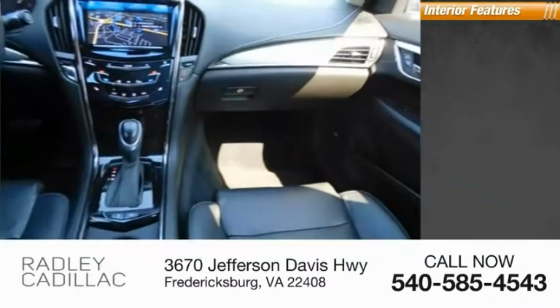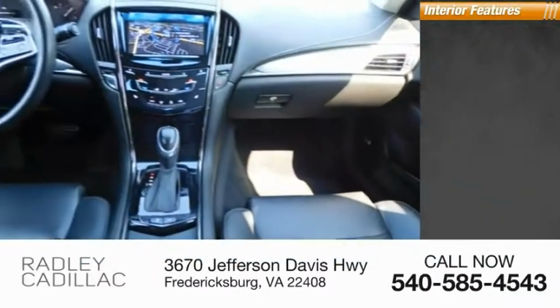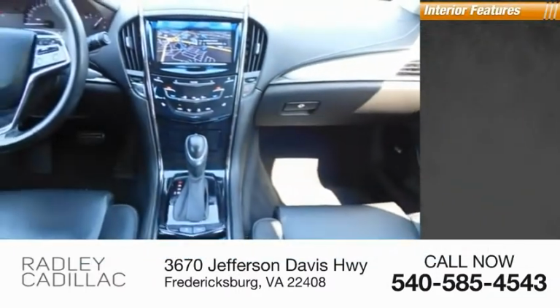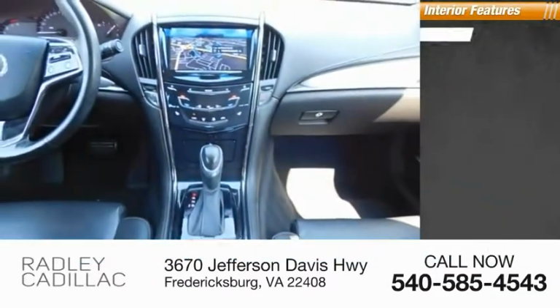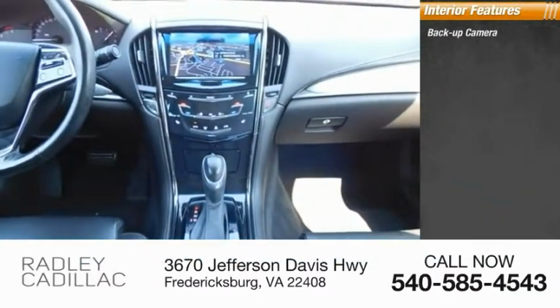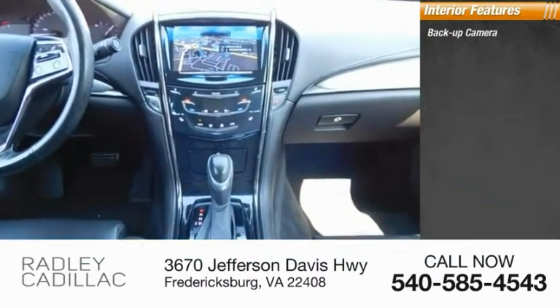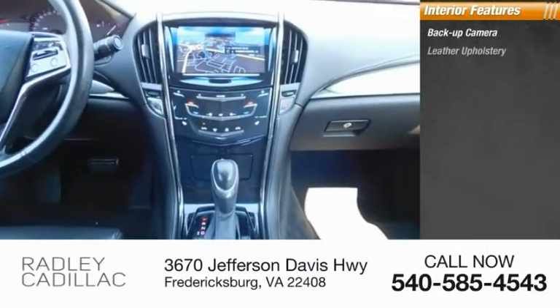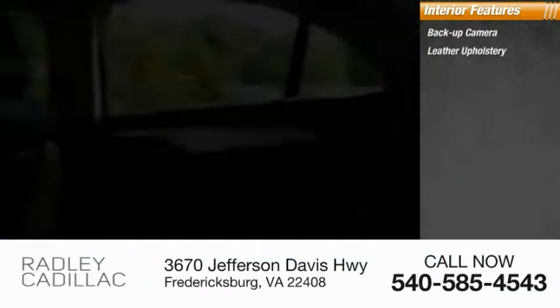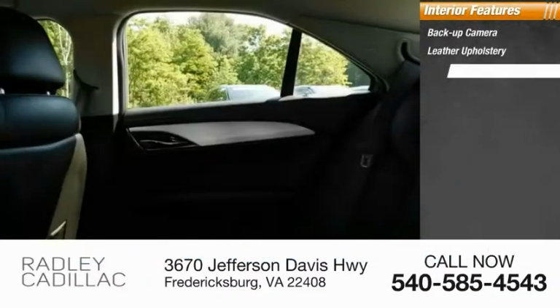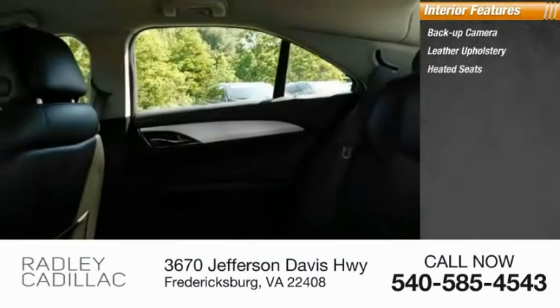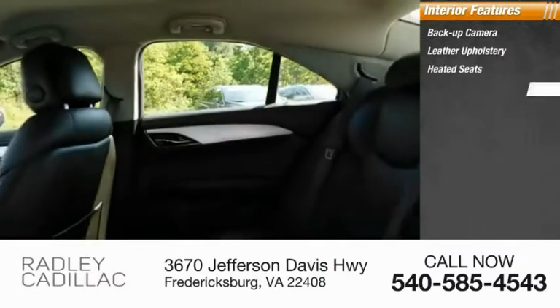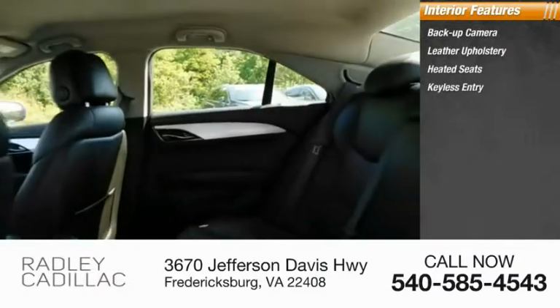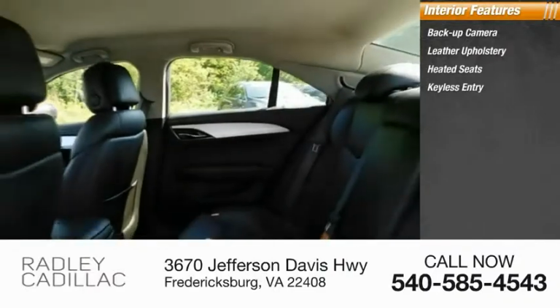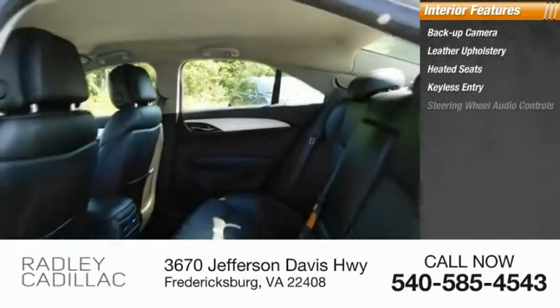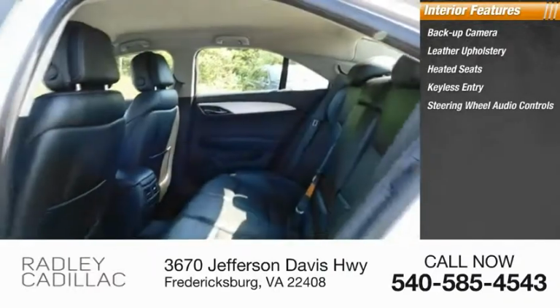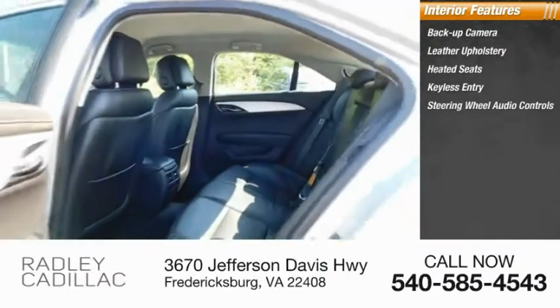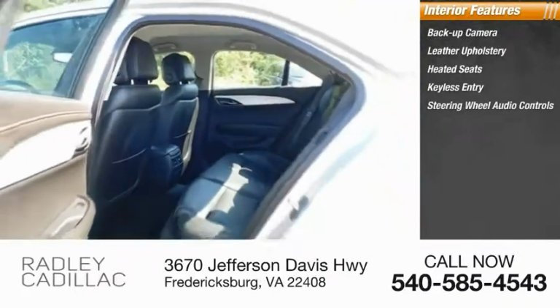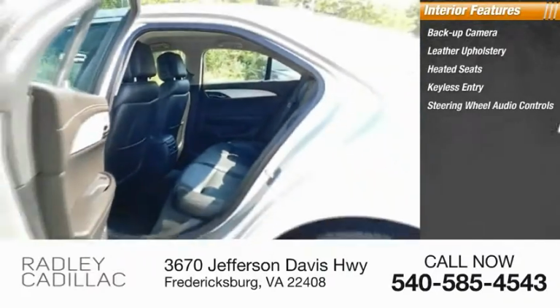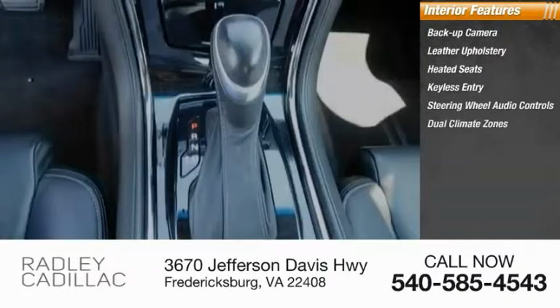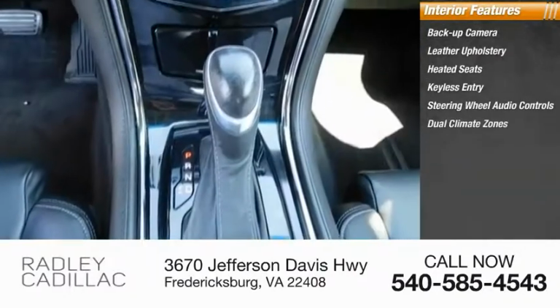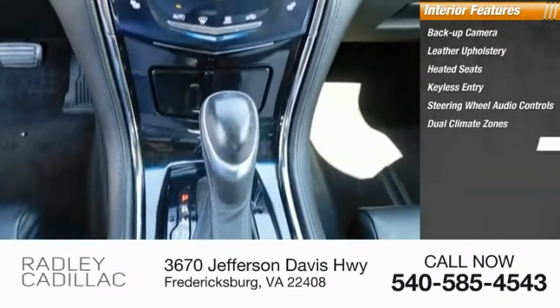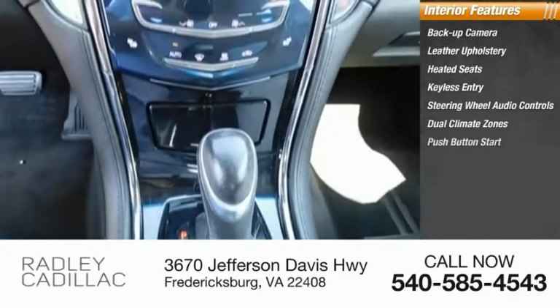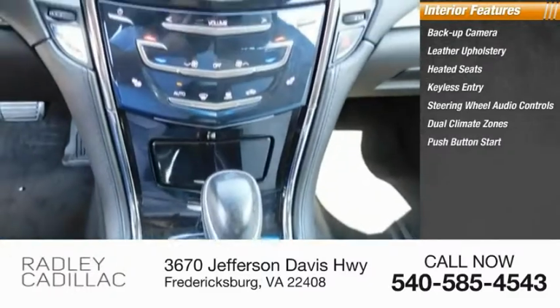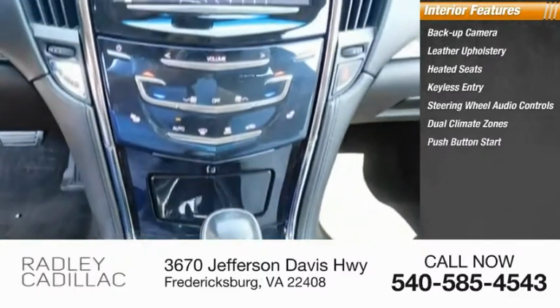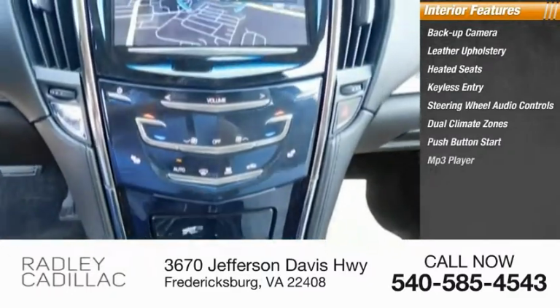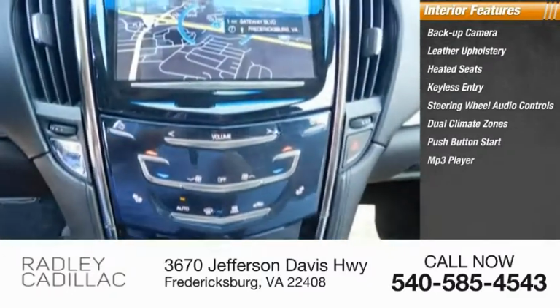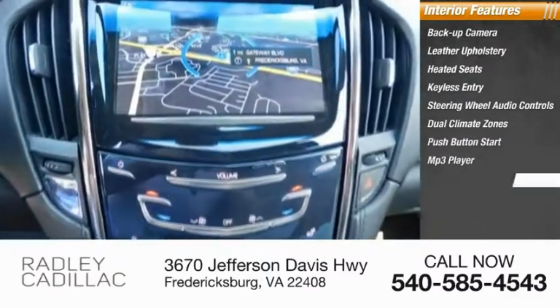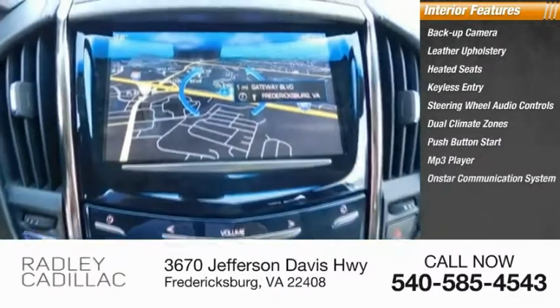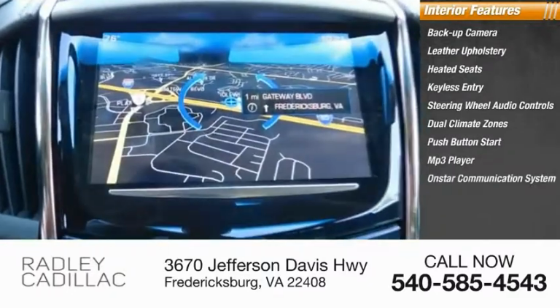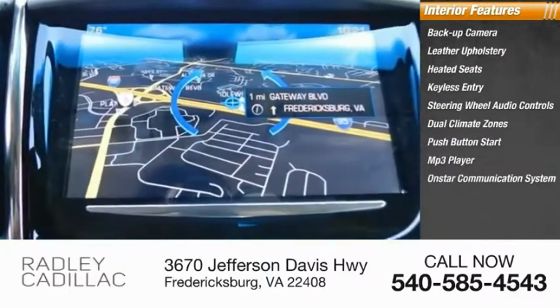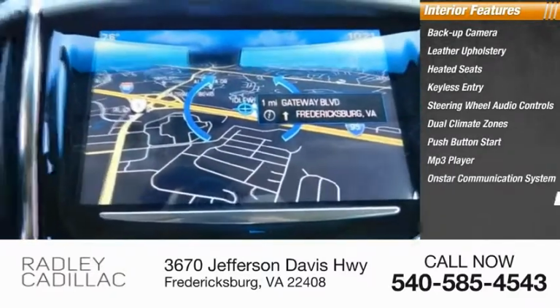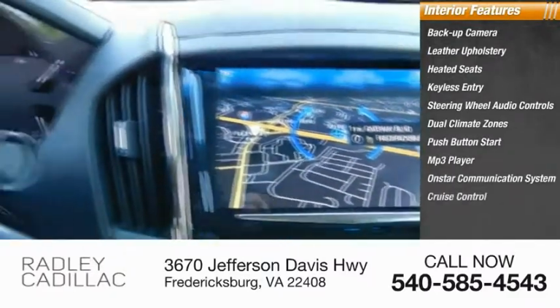Inside you'll find backup camera, leather upholstery, heated seats, keyless entry, steering wheel audio controls, dual climate zones, push-button start, MP3 player, OnStar communication system, and cruise control.